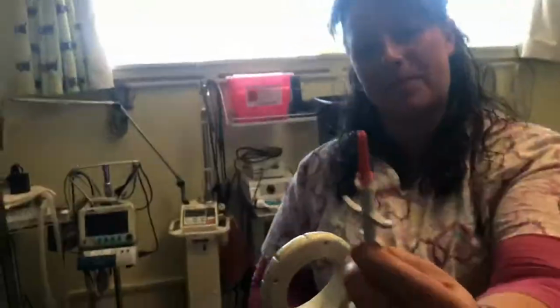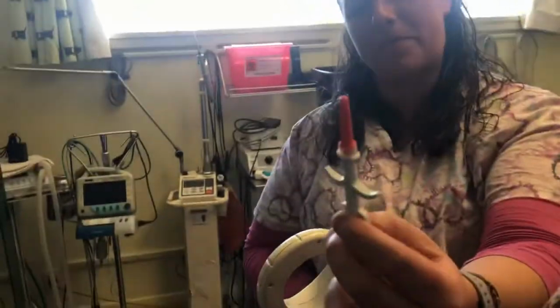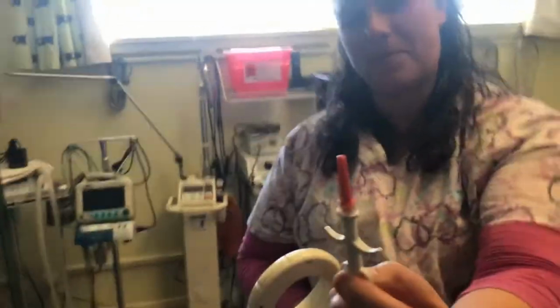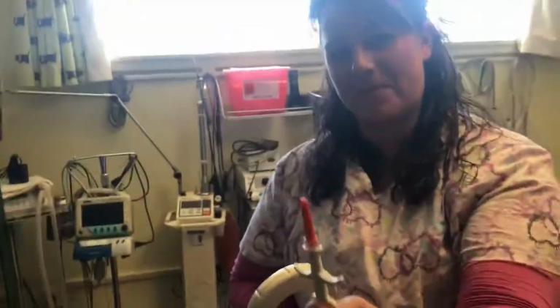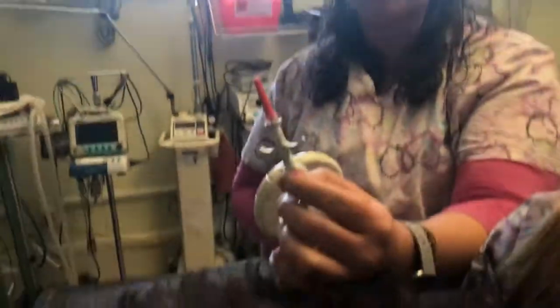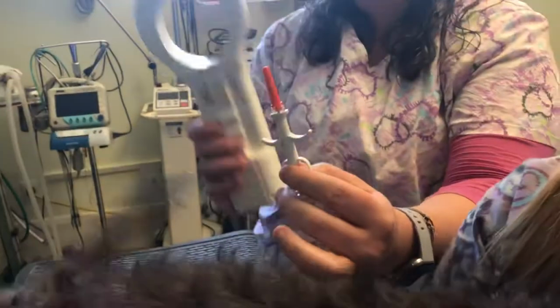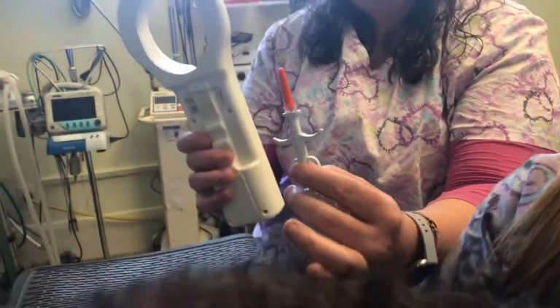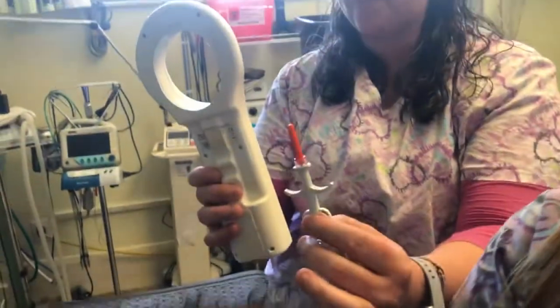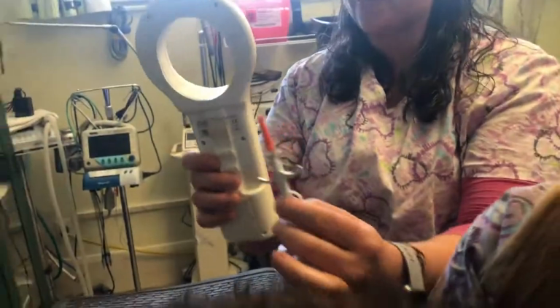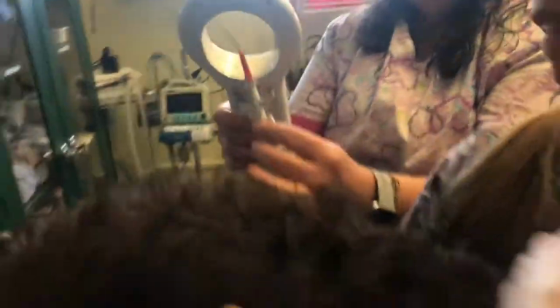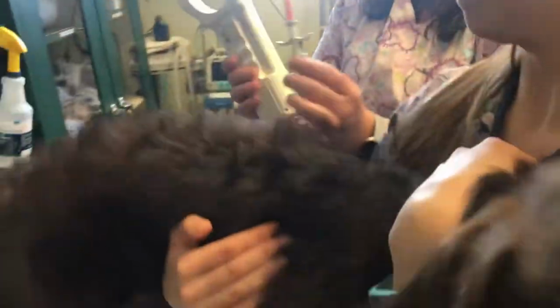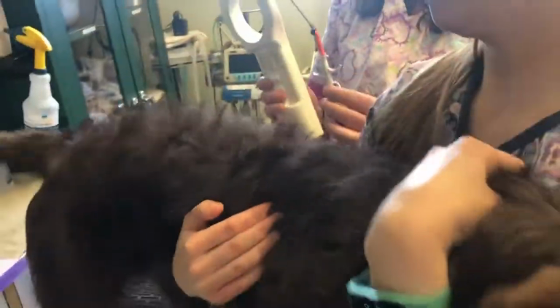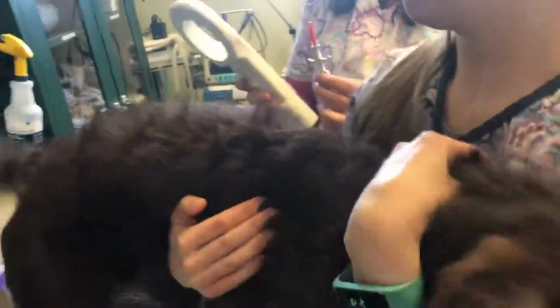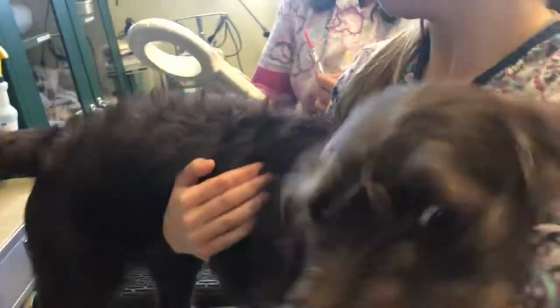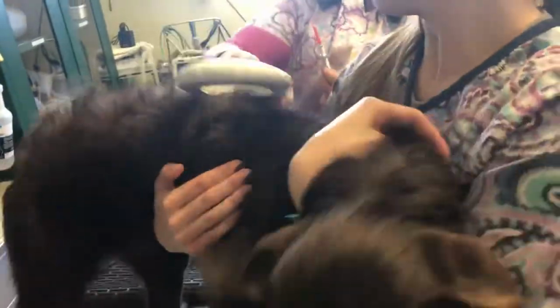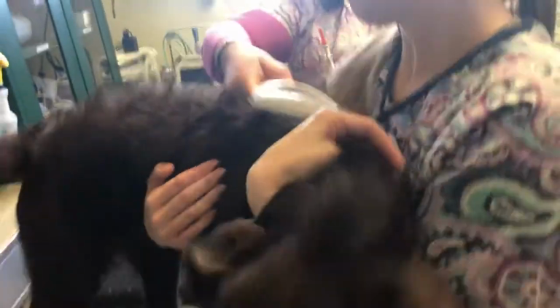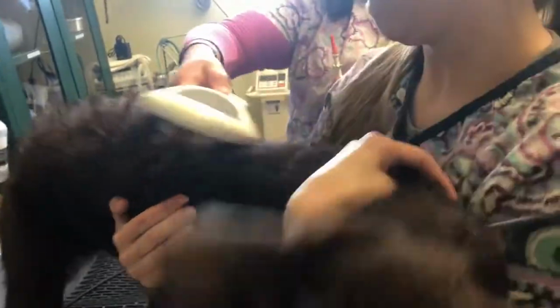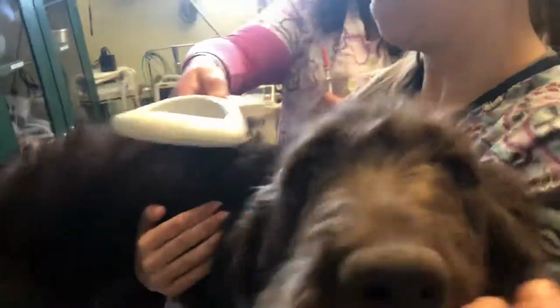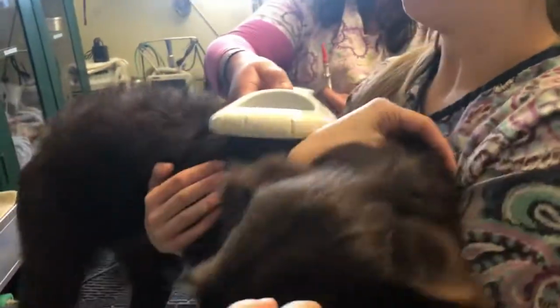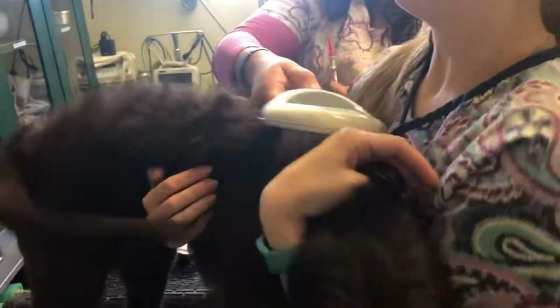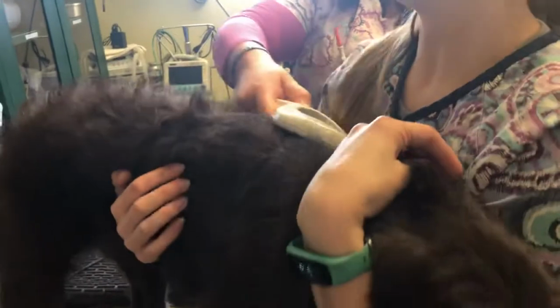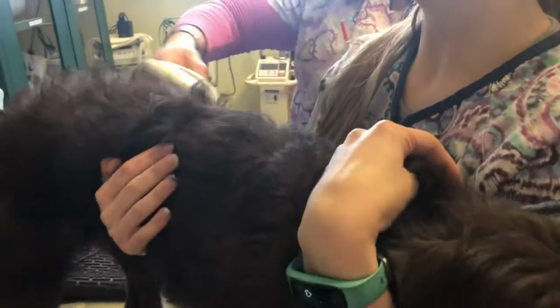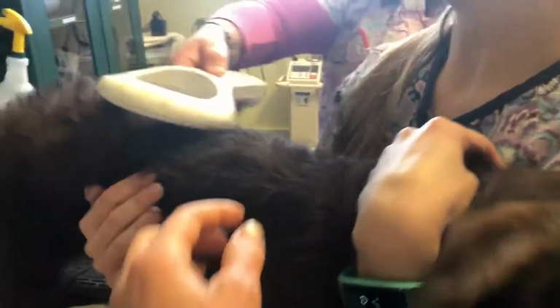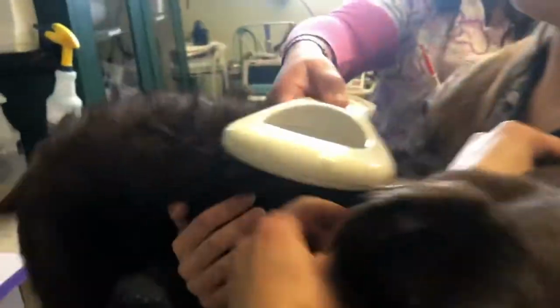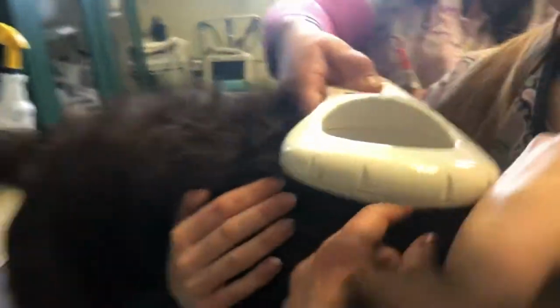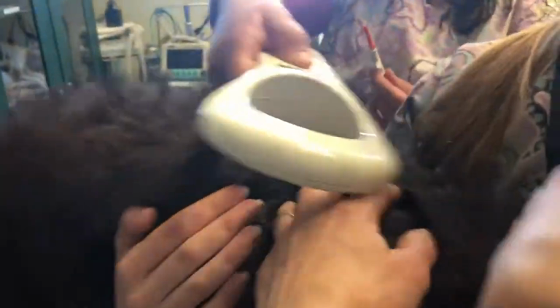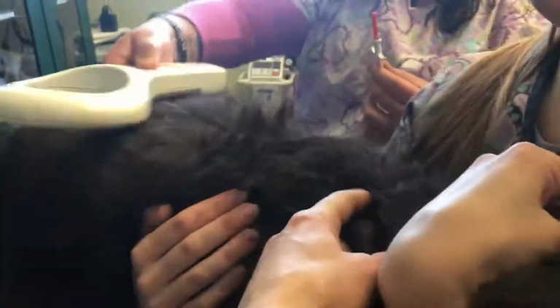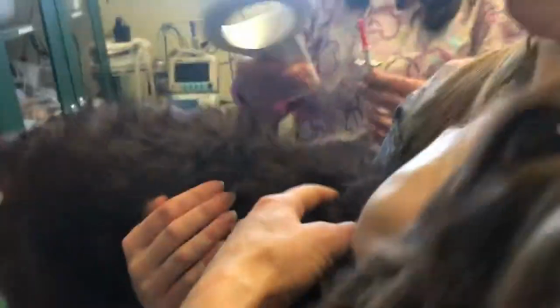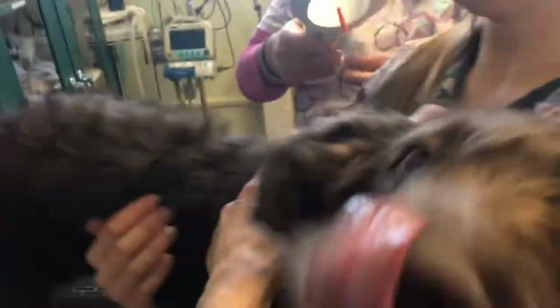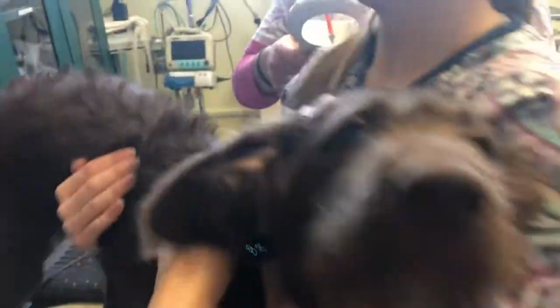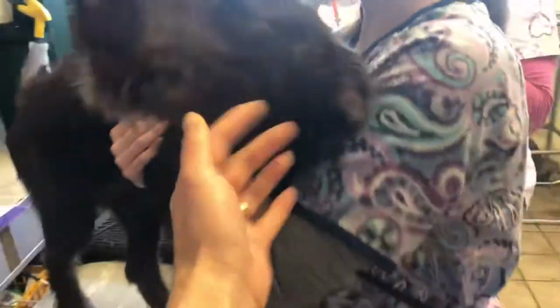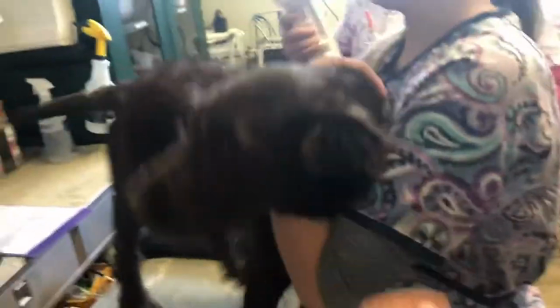That is the microchip that we use, and there's the scanner. We always scan first to make sure they don't have a chip. We always check the microchip number. The microchip goes underneath the skin in the area of the shoulder blades.